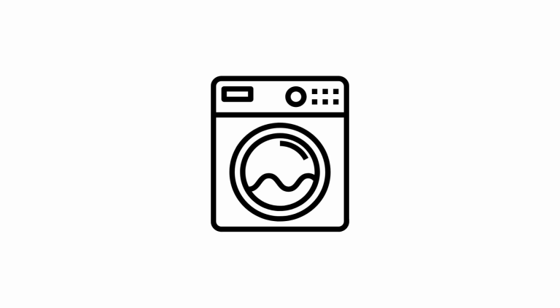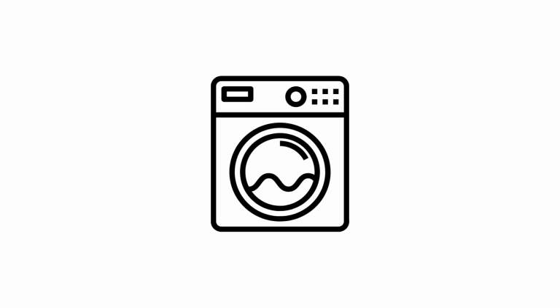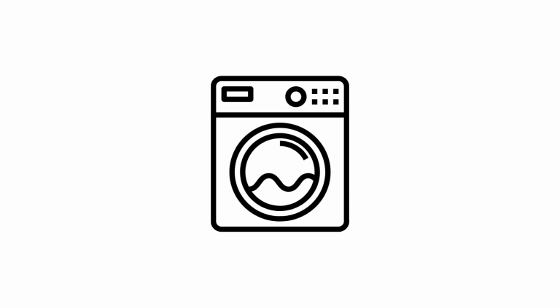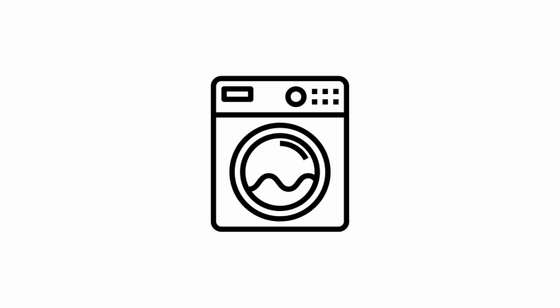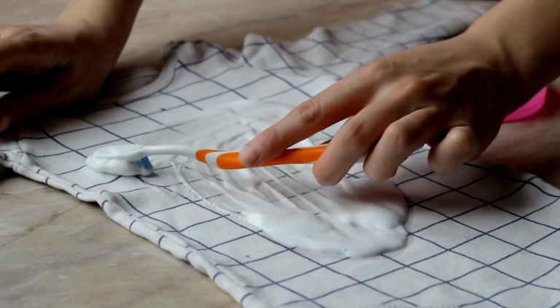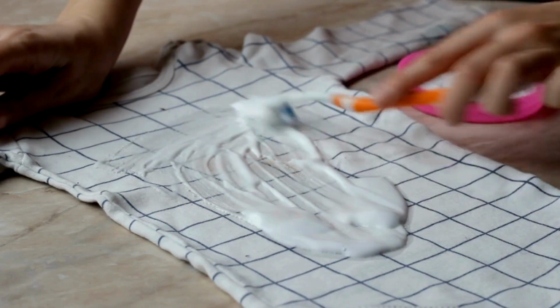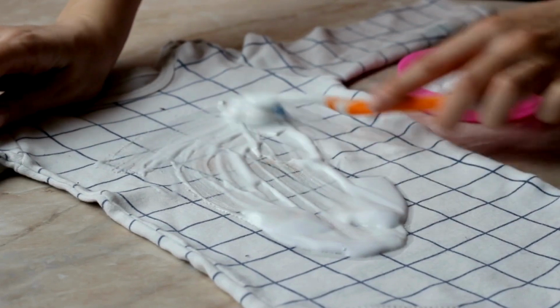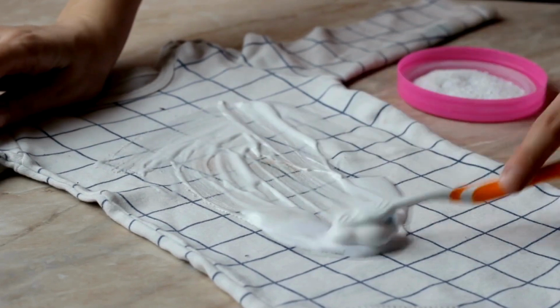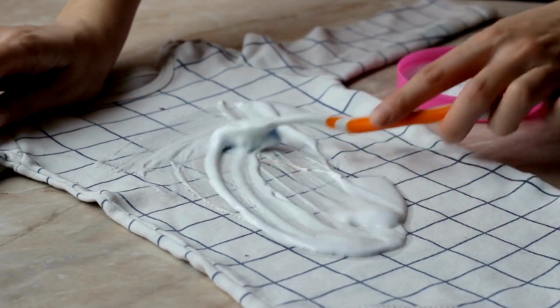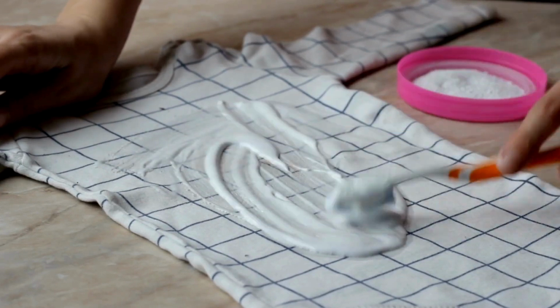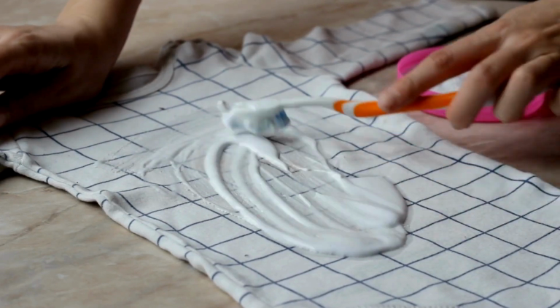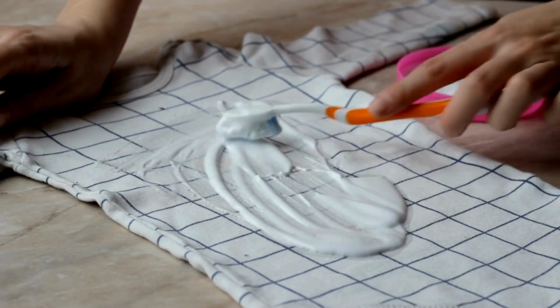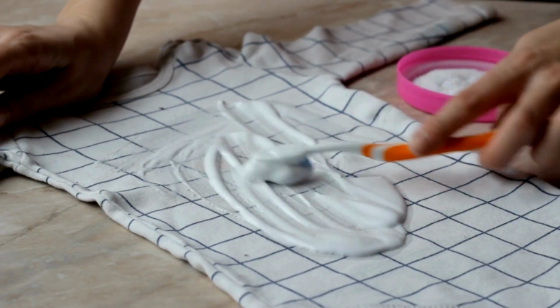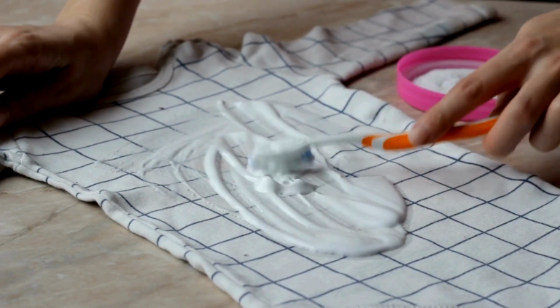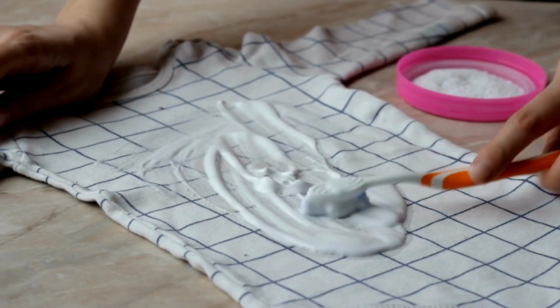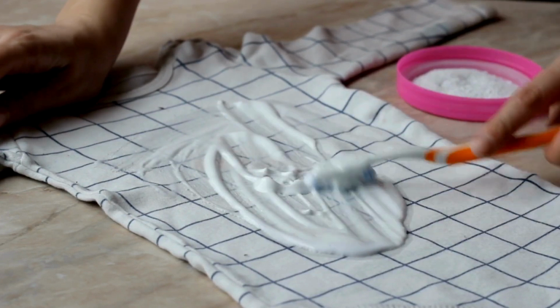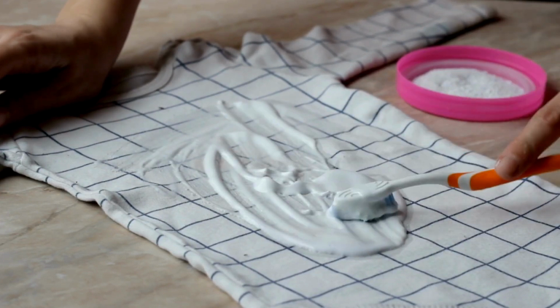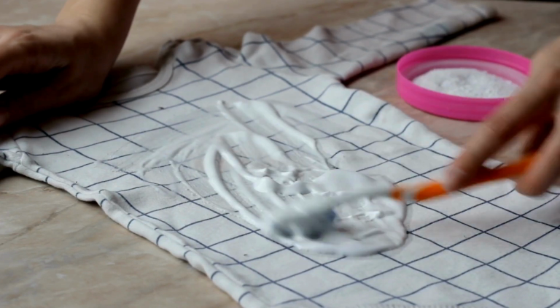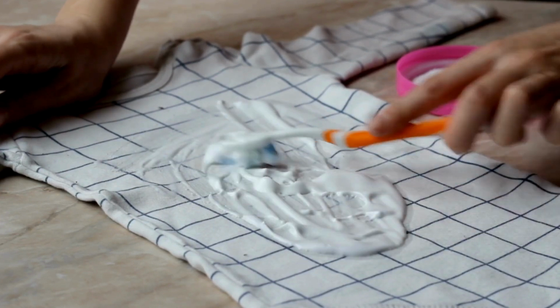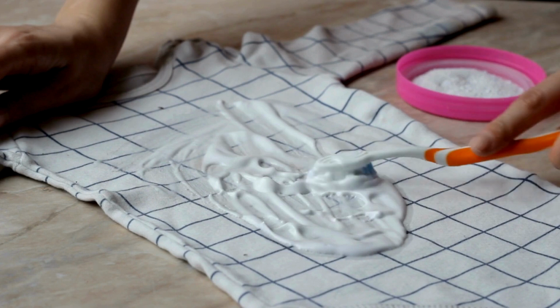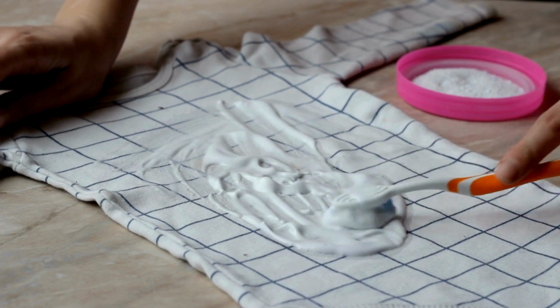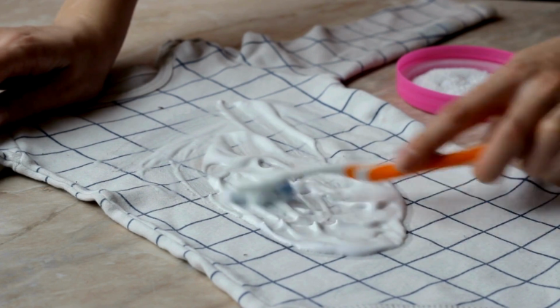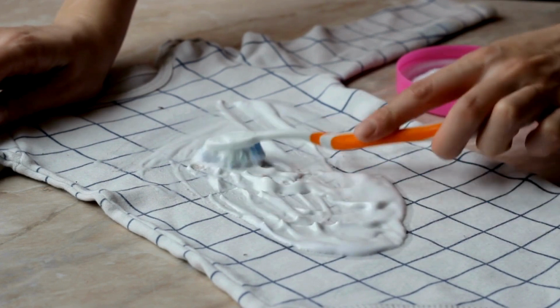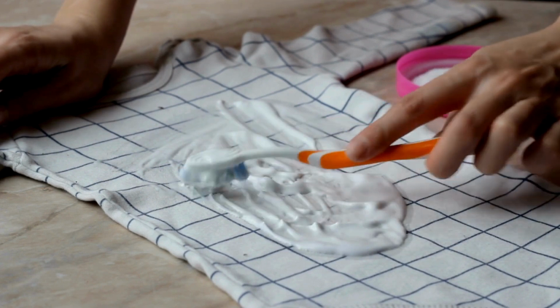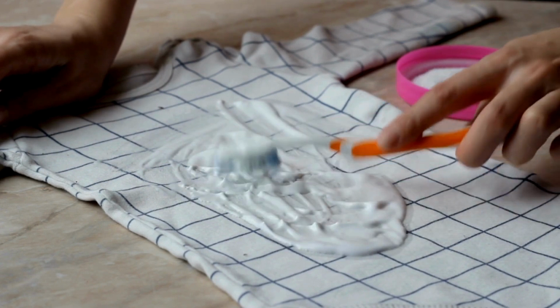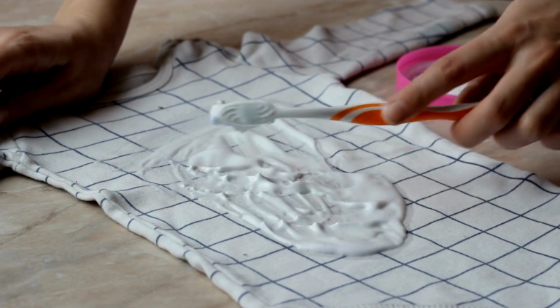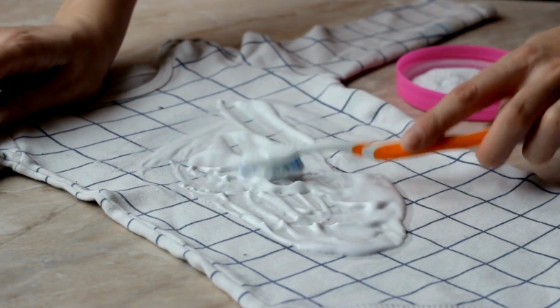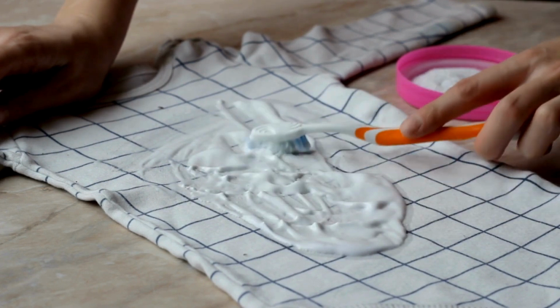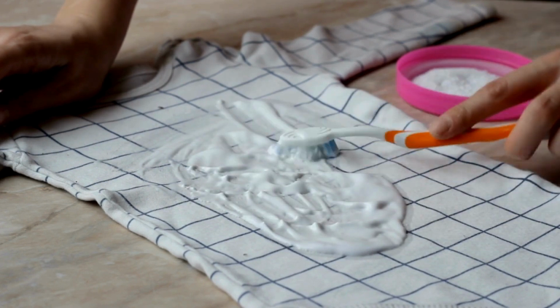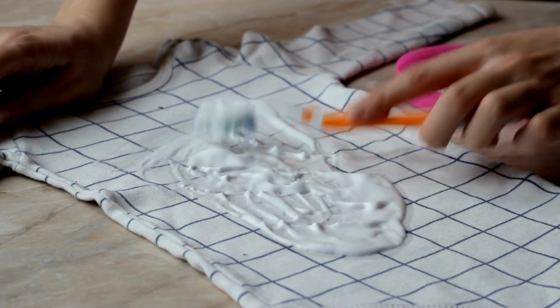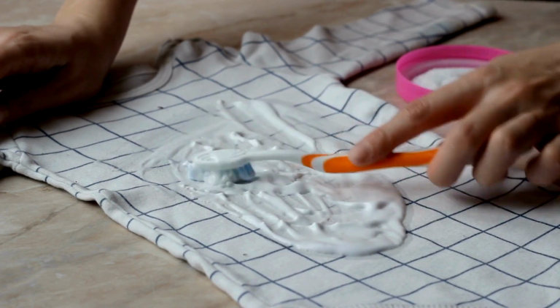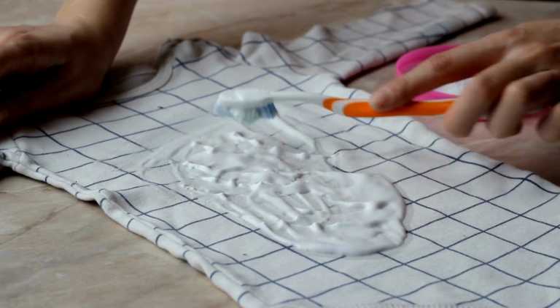First, pre-treat any stains. Apply a stain remover directly to the spots and let it sit for about 10 to 15 minutes before washing. This helps lift the stains and prevents them from setting in.